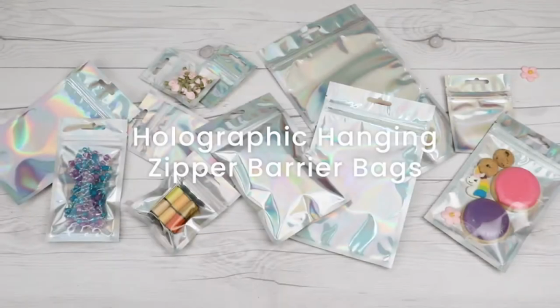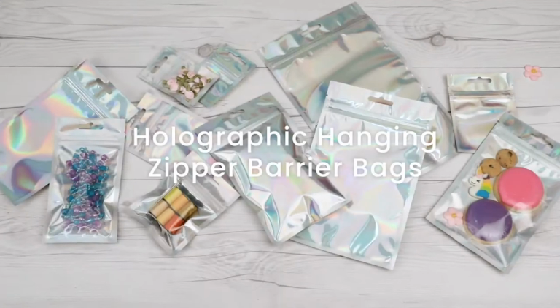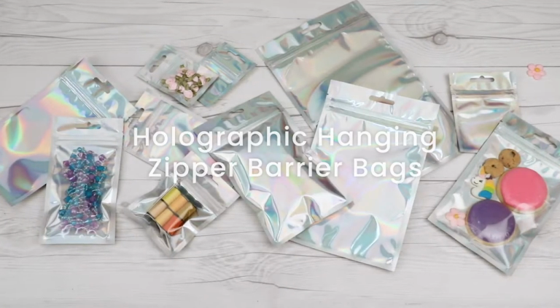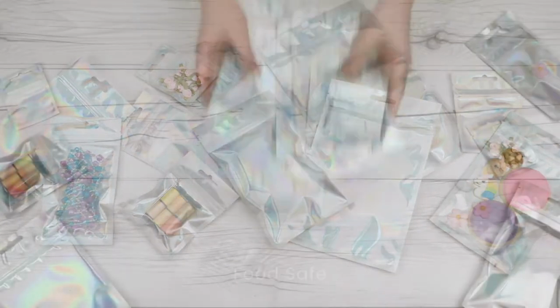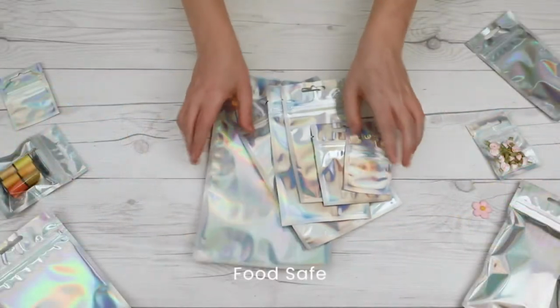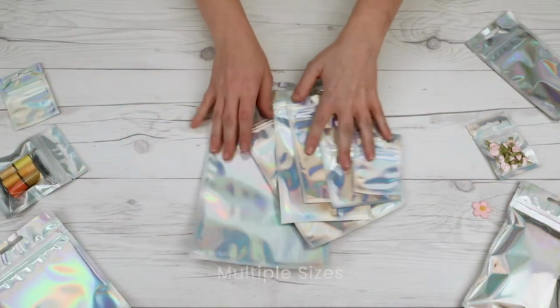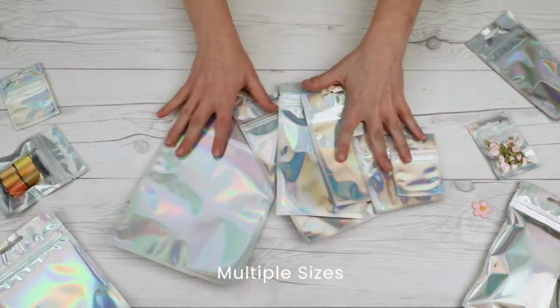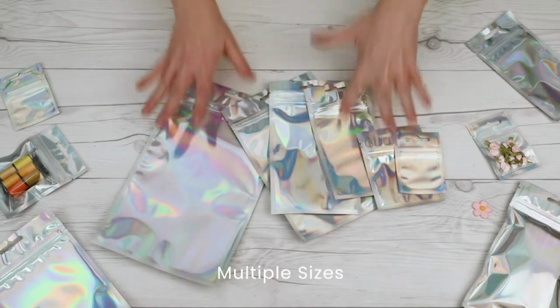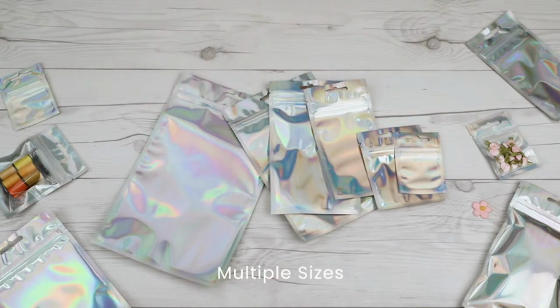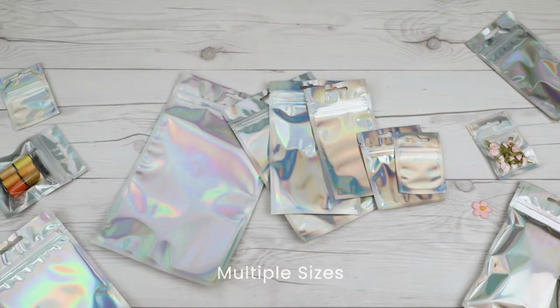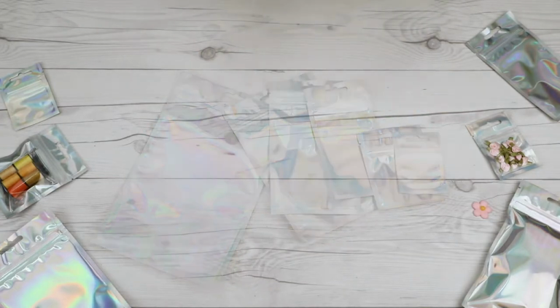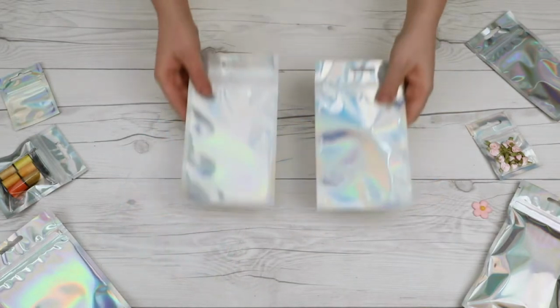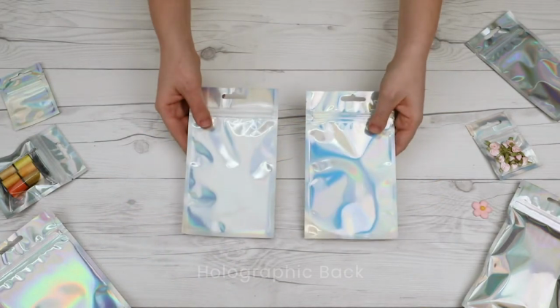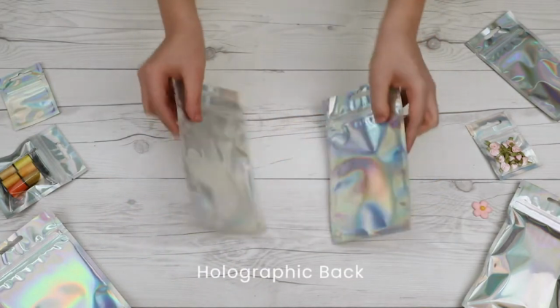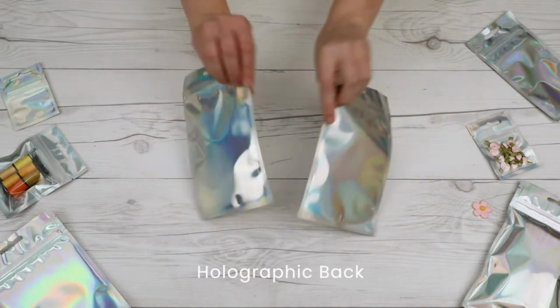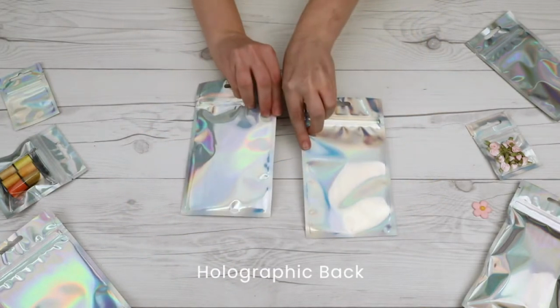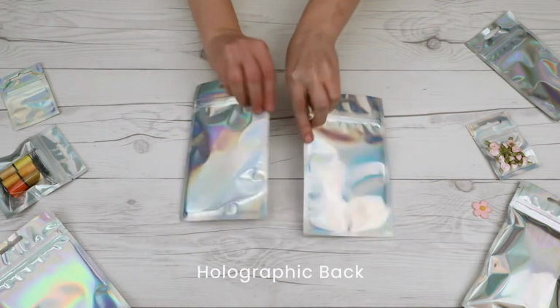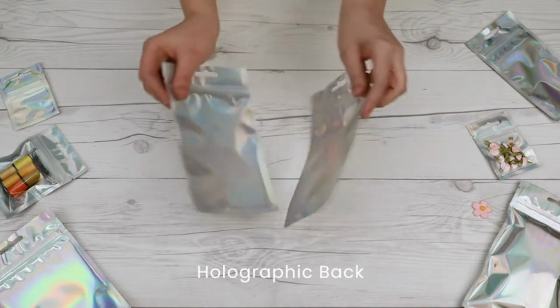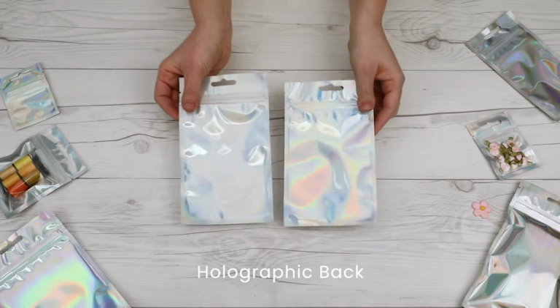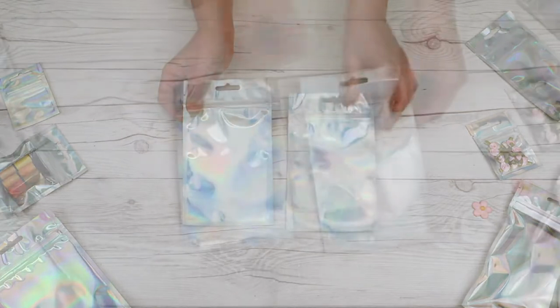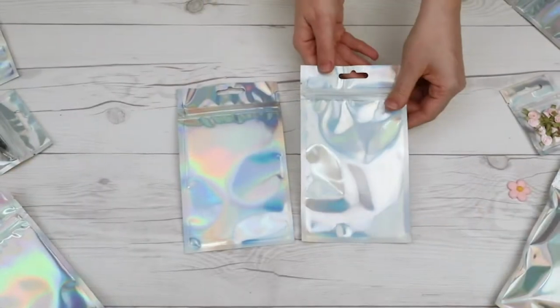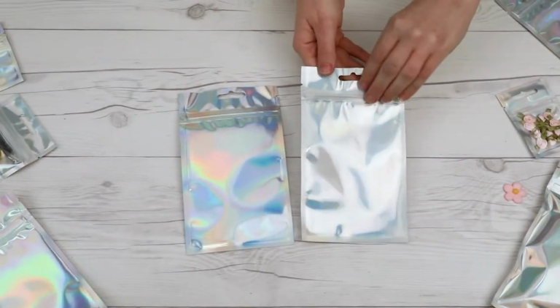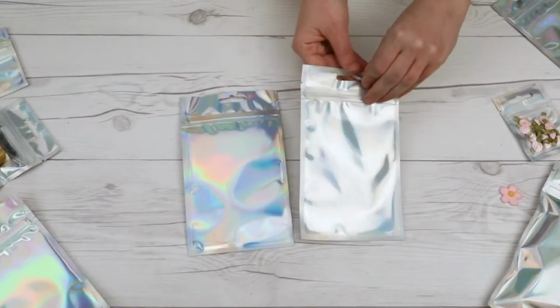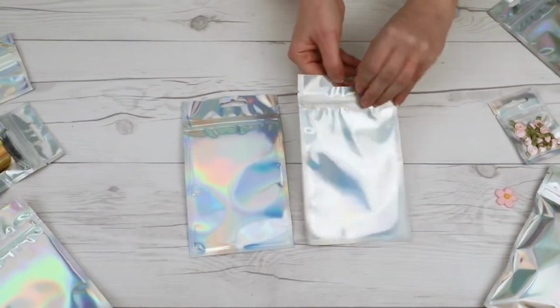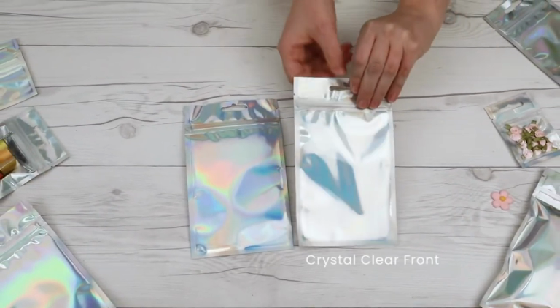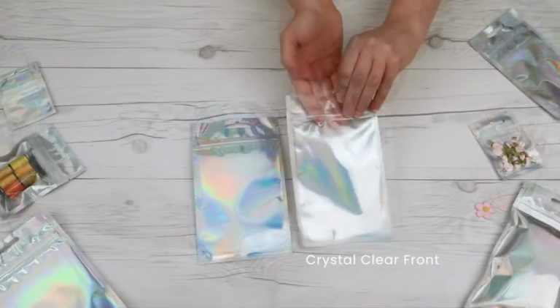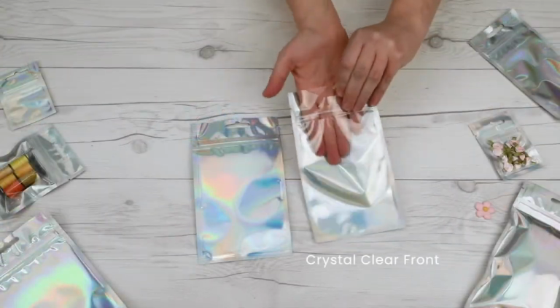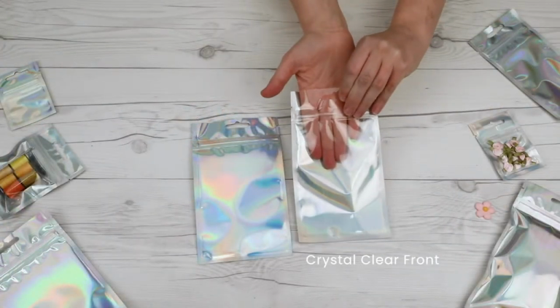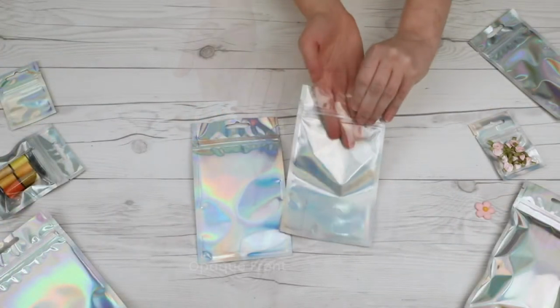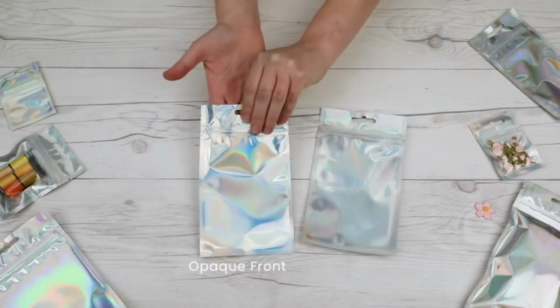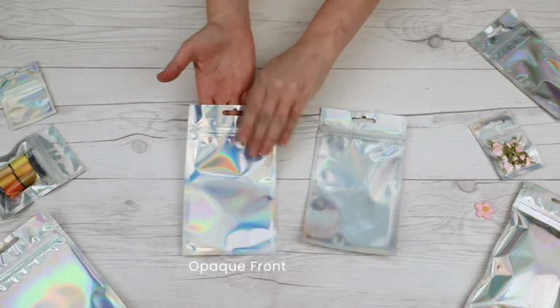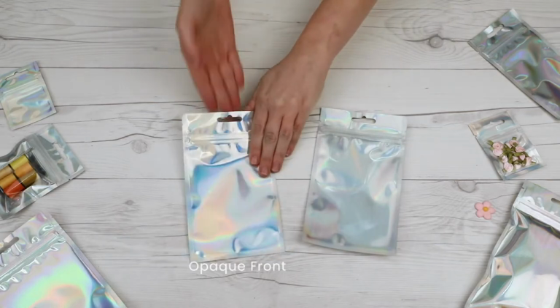Holographic Hanging Zipper Barrier Bags by ClearBags are food safe and come in multiple sizes. Every bag has a holographic back you'll love, and they also come in crystal clear front options and completely opaque options.